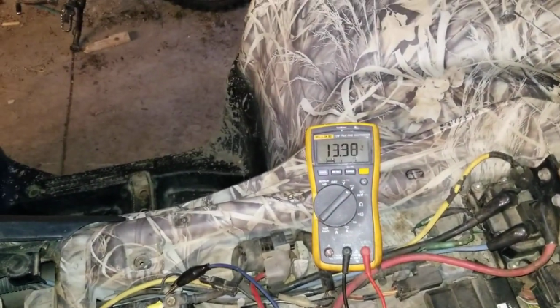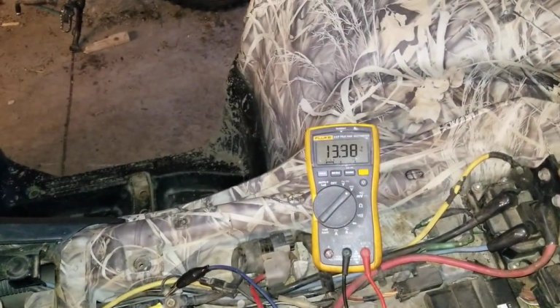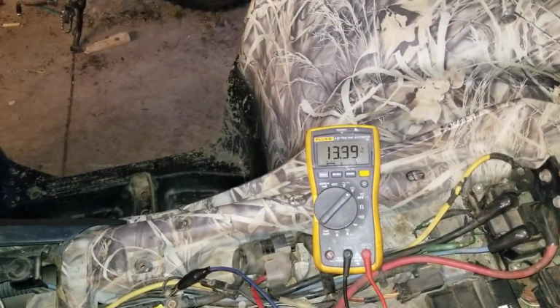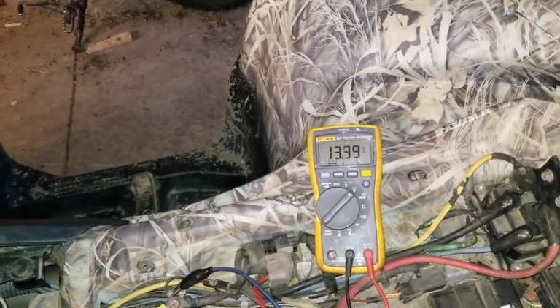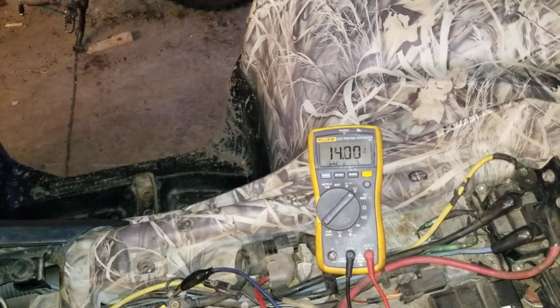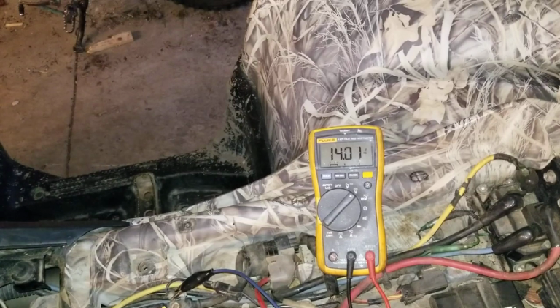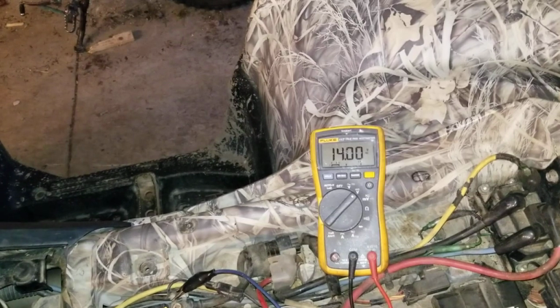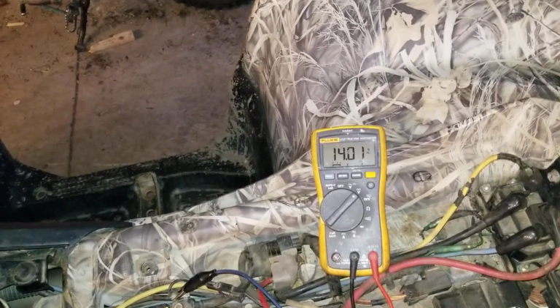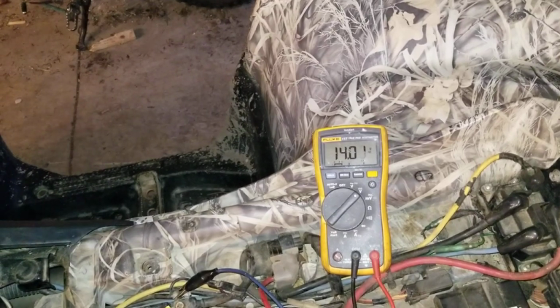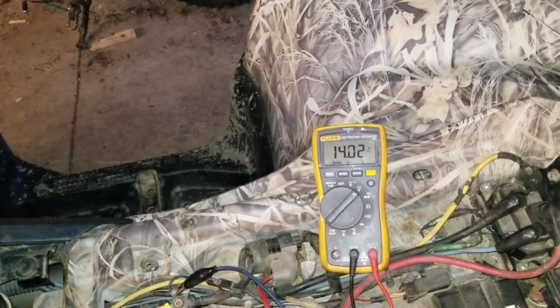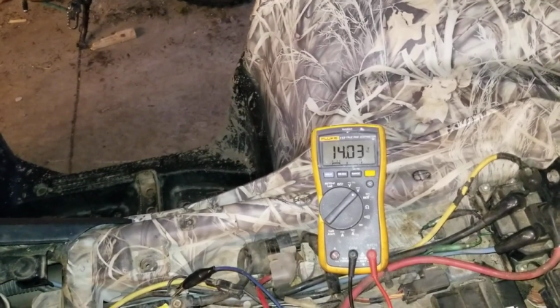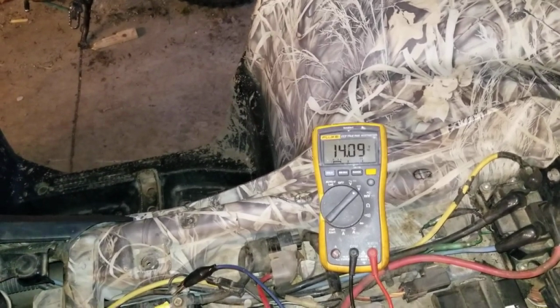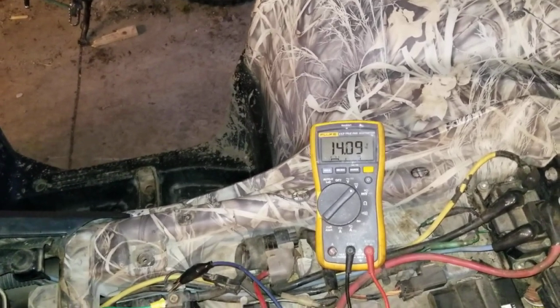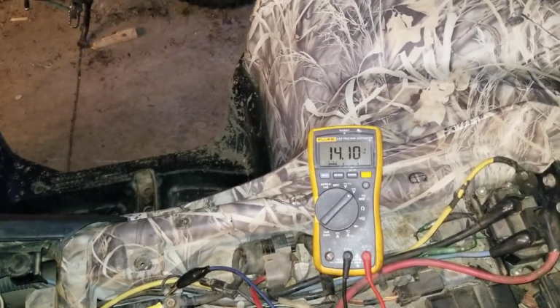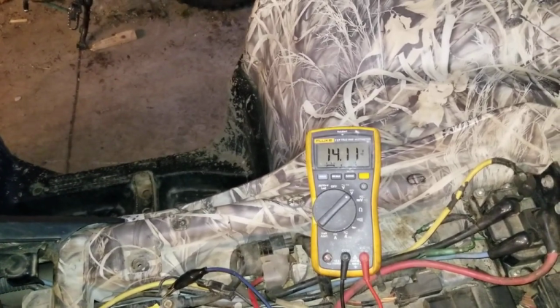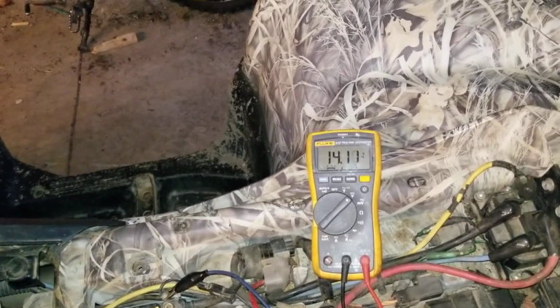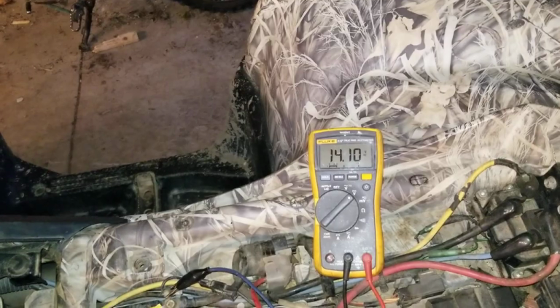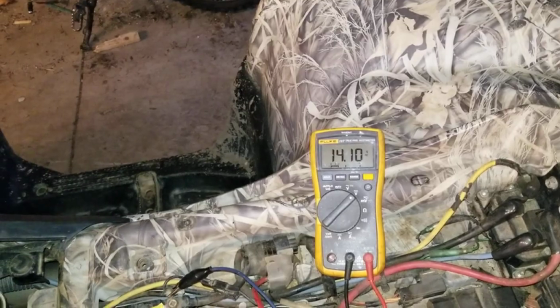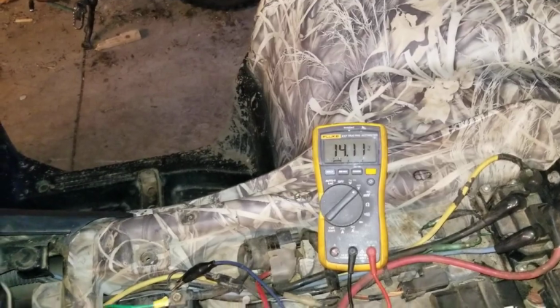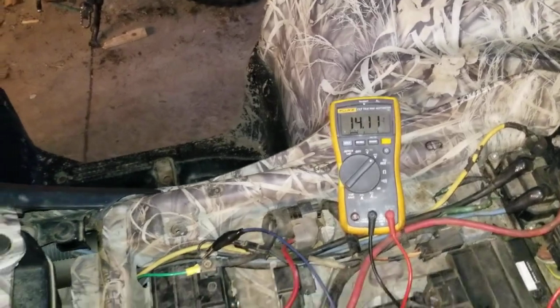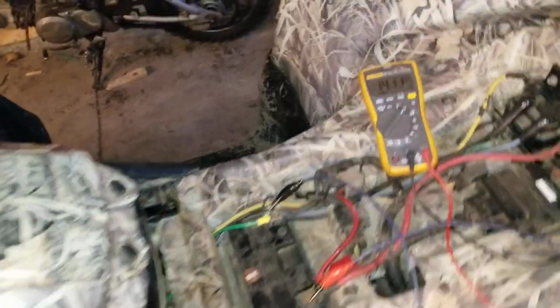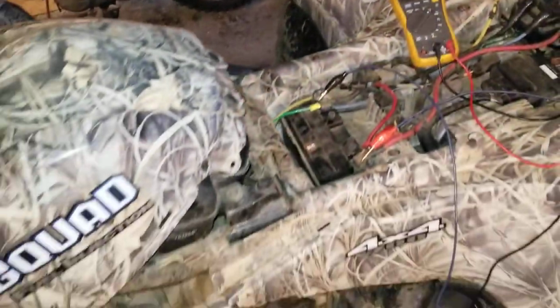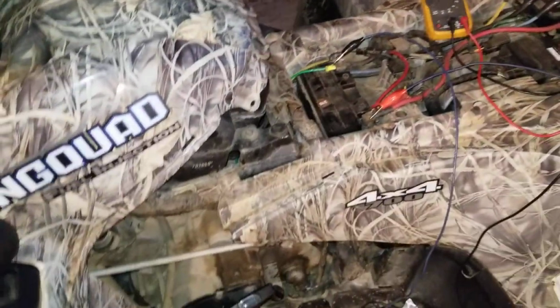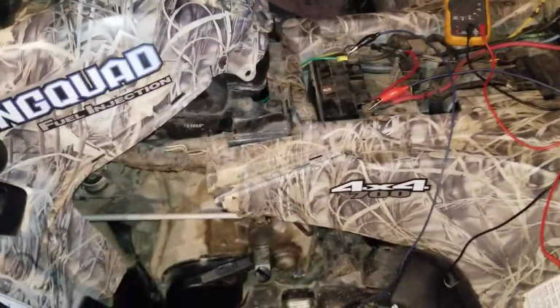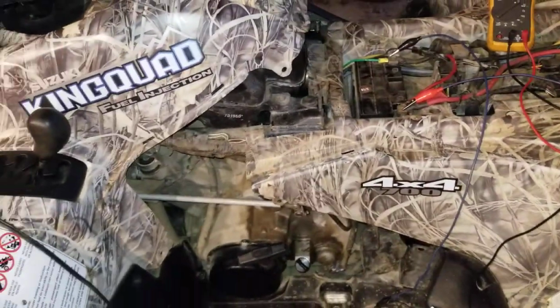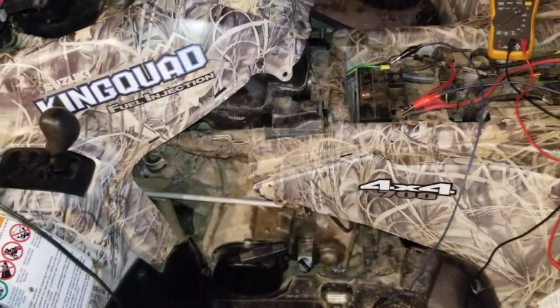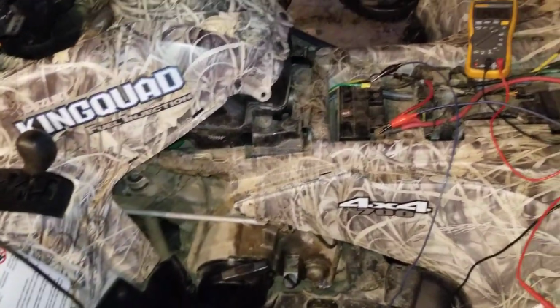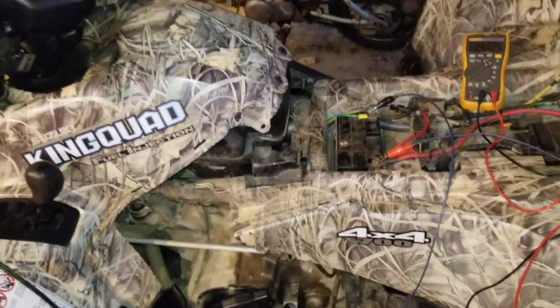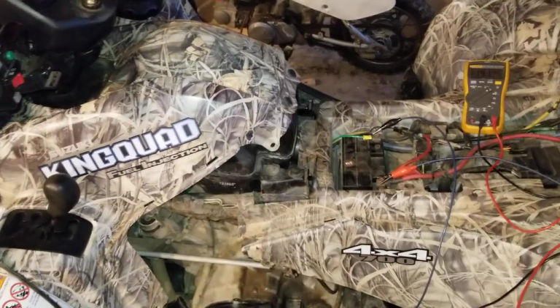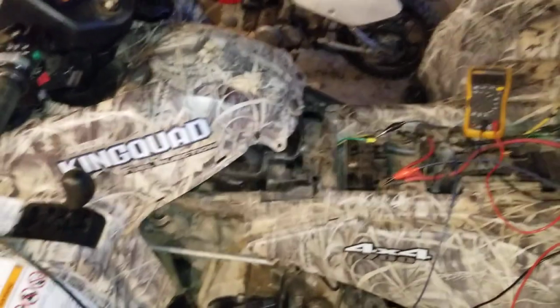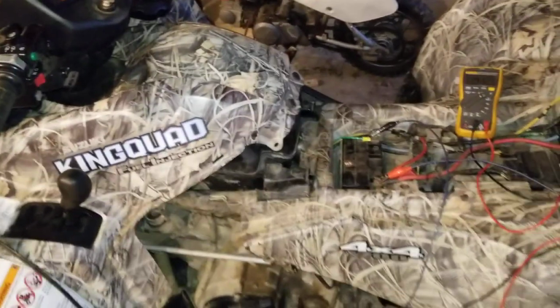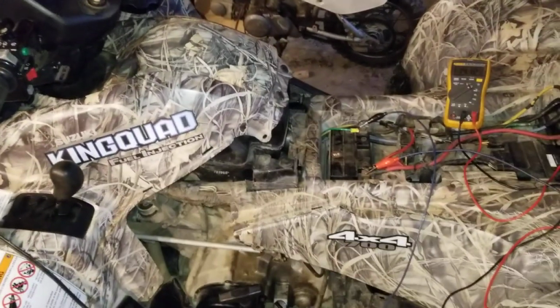Now we're charging at around 14 volts. Before we were at only around 12.5, maybe 13 volts. This really helped with the charging issue — it was just running a grounding cable. 2007 Suzuki King Quad 700.